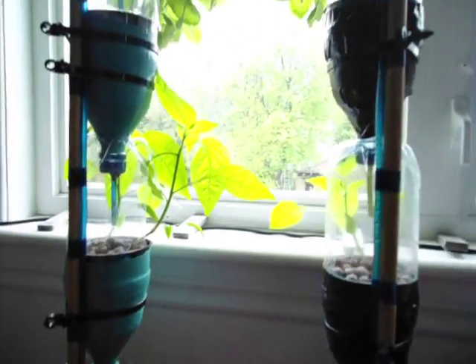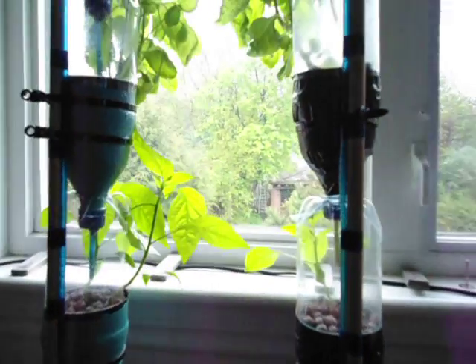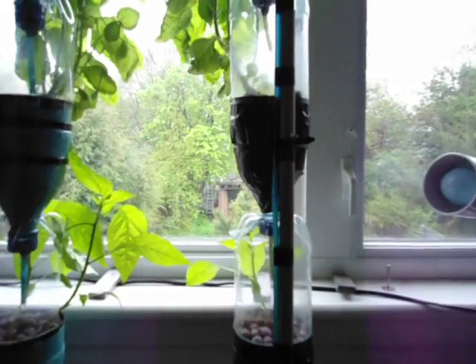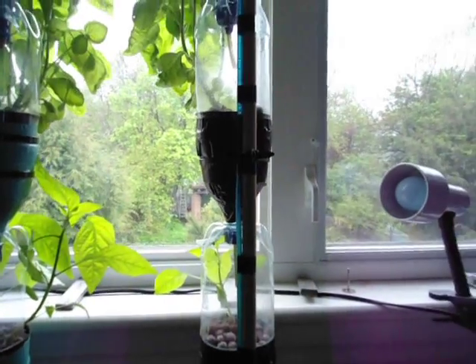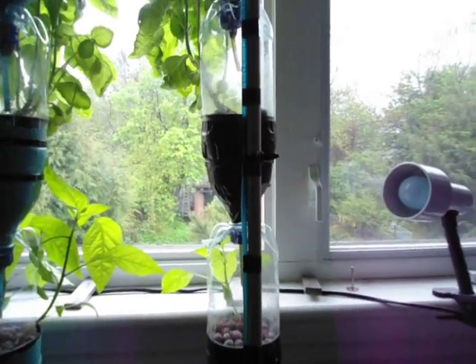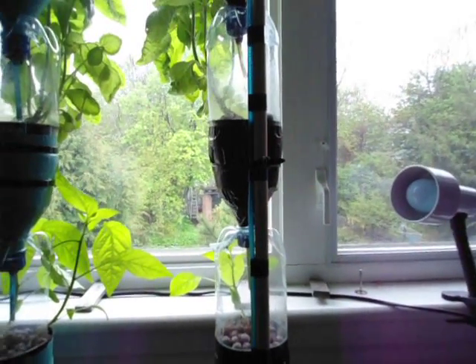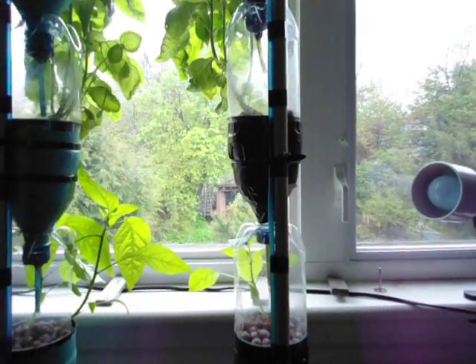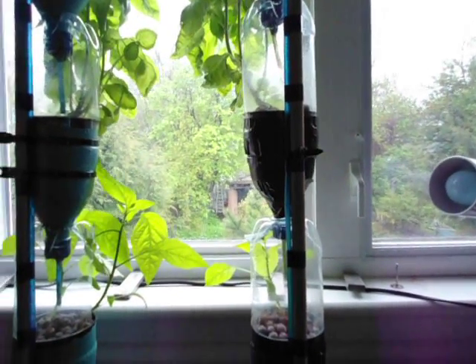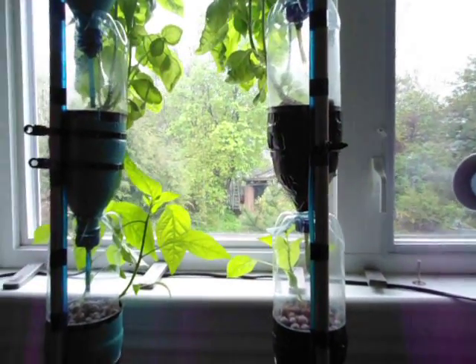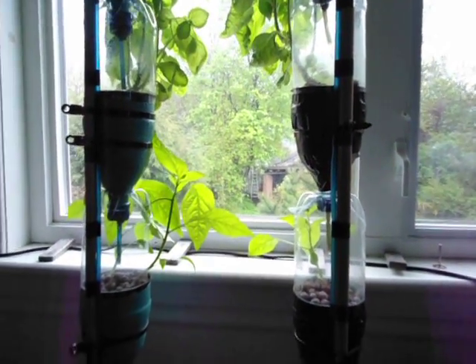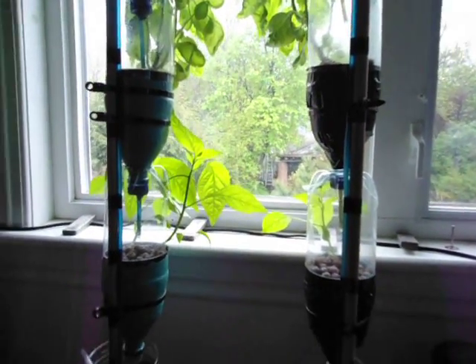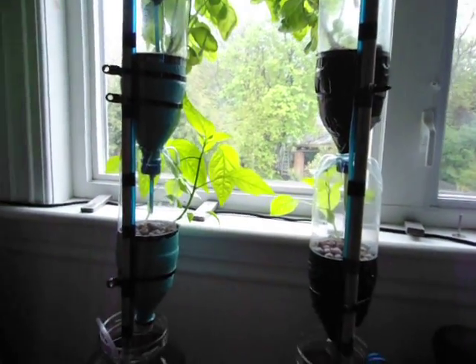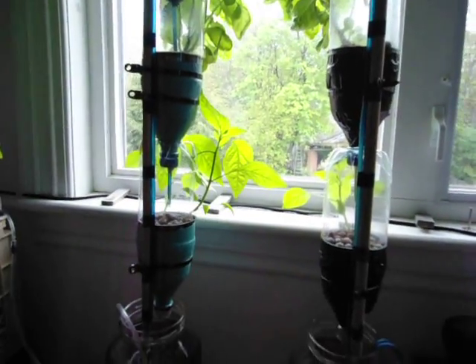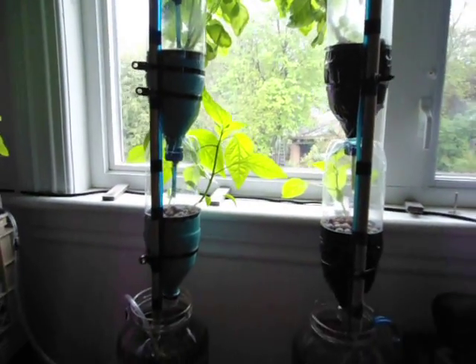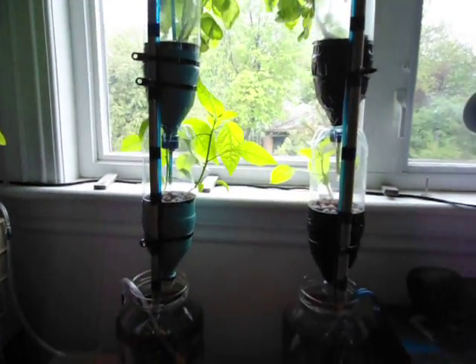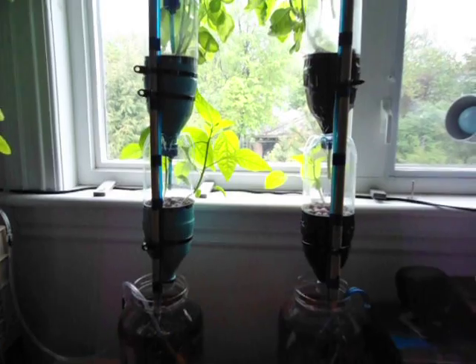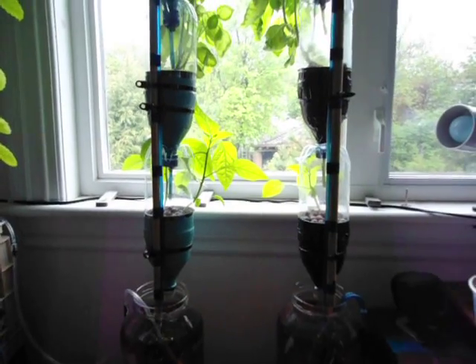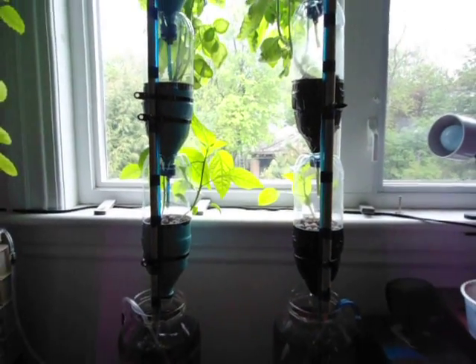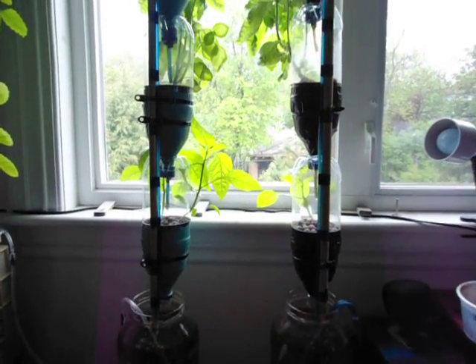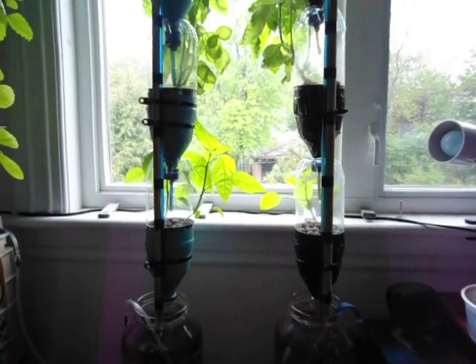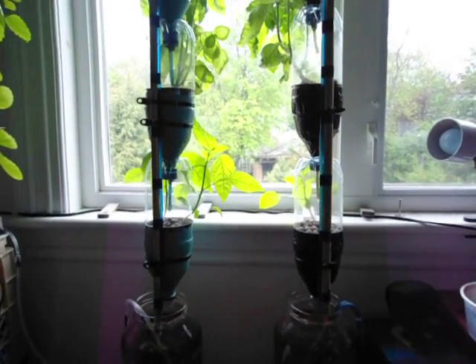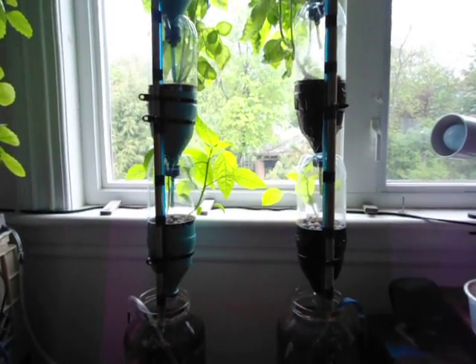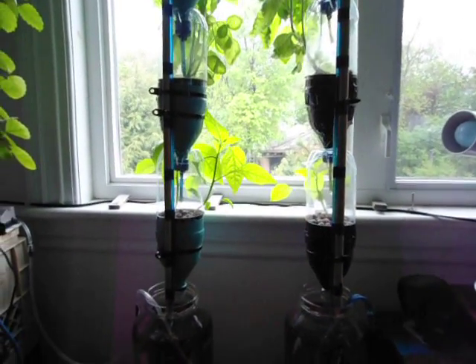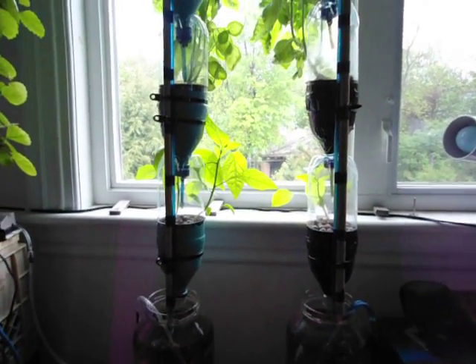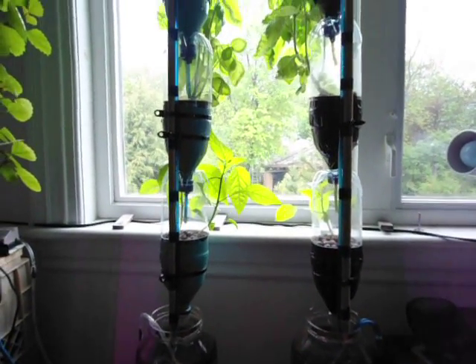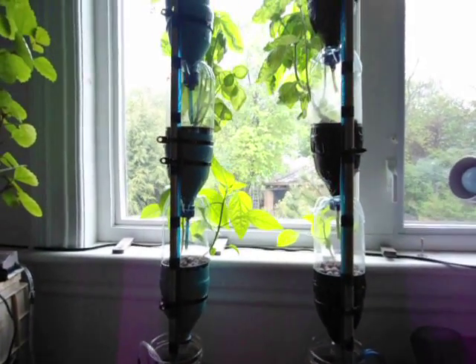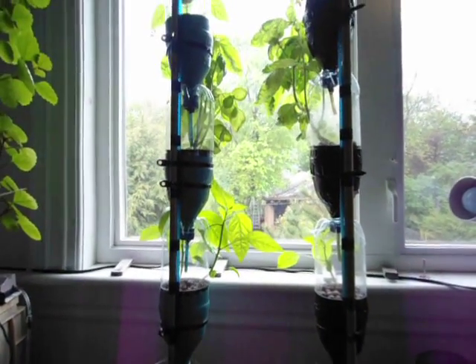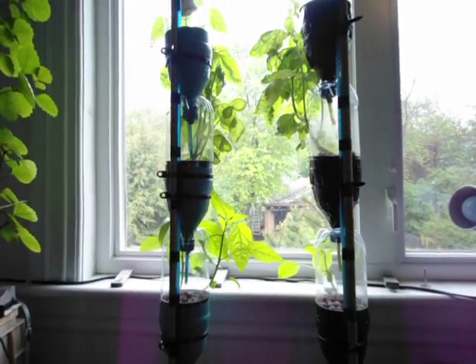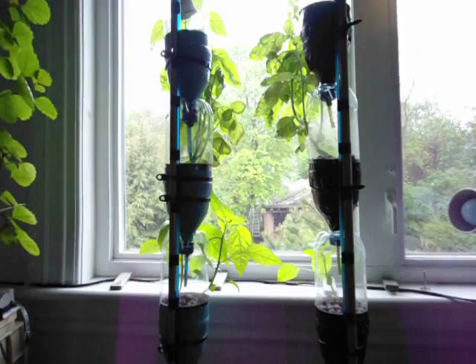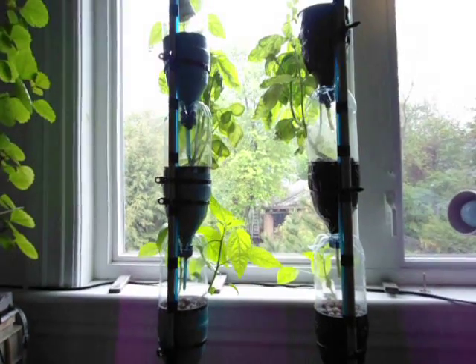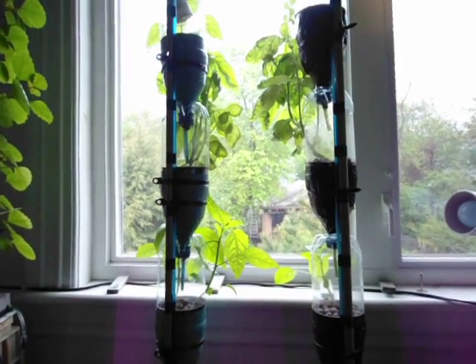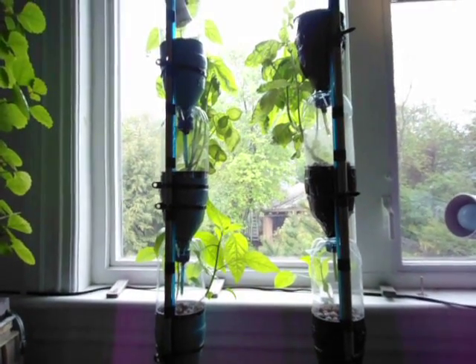I also have a grow light over there because — well — Nova Scotia. Not too much sun these days. But it's a pretty cool project, easy to make and fun to make. The basil grows well.